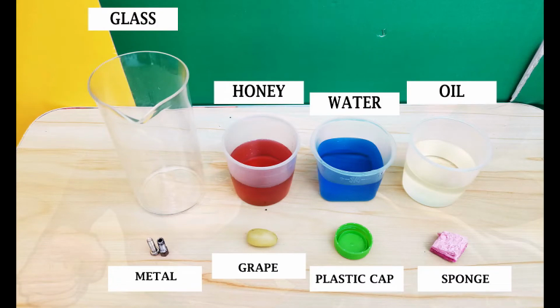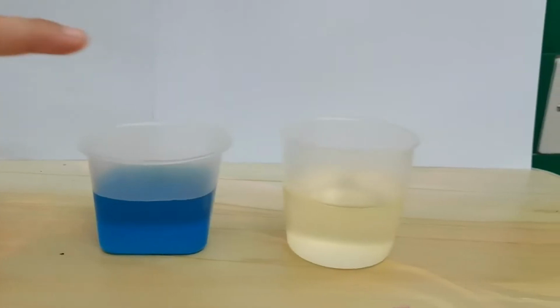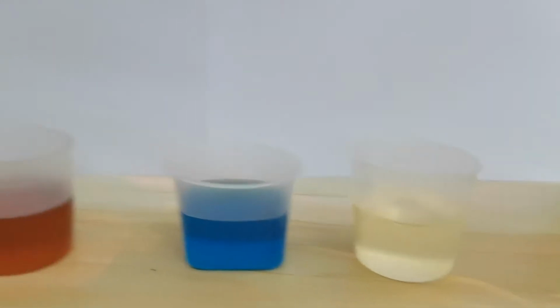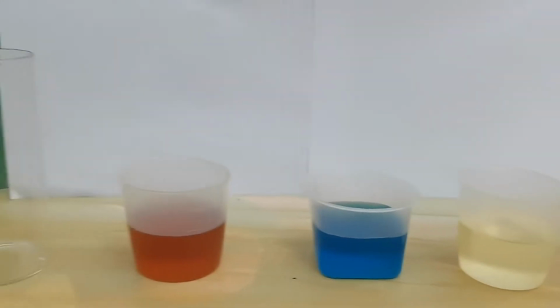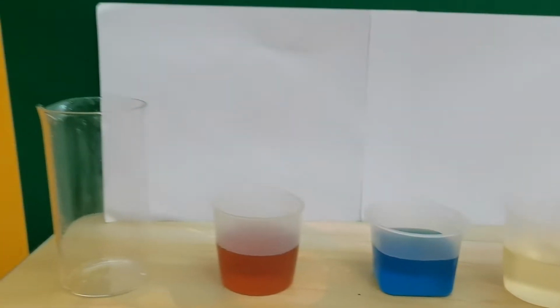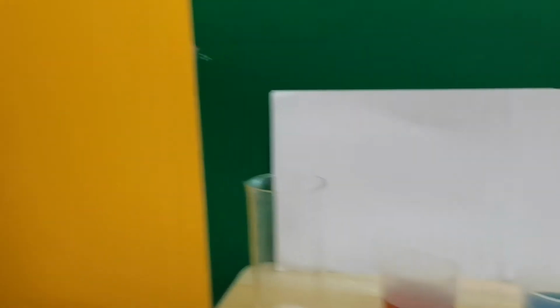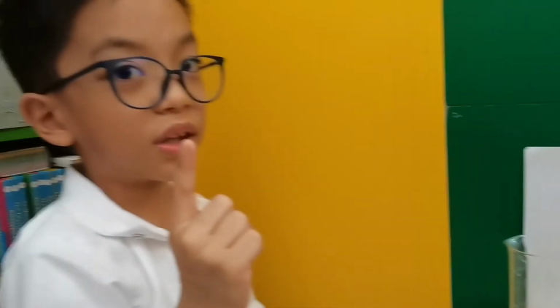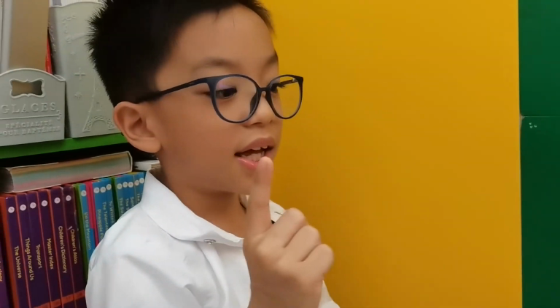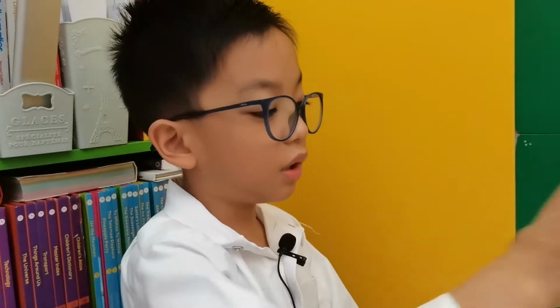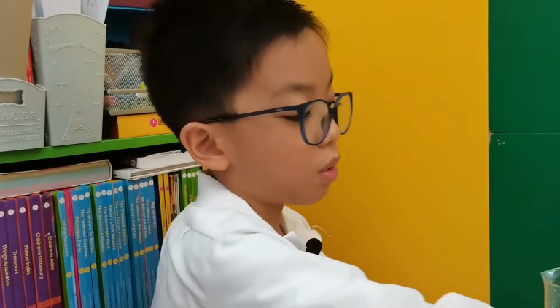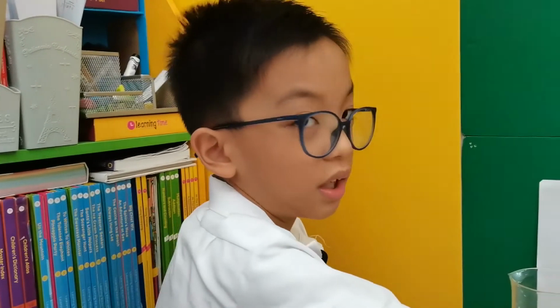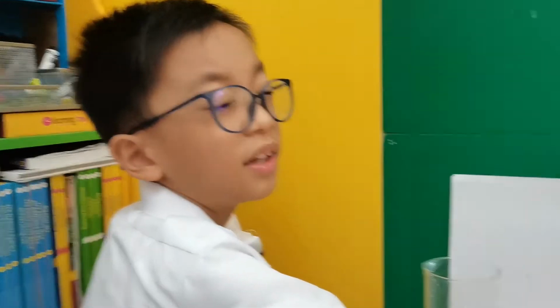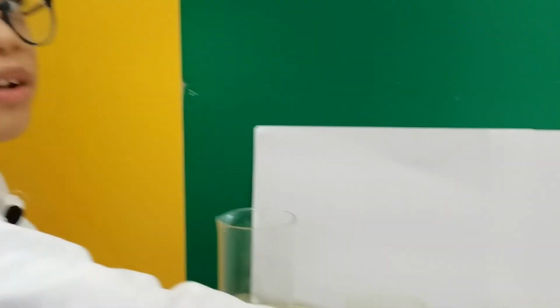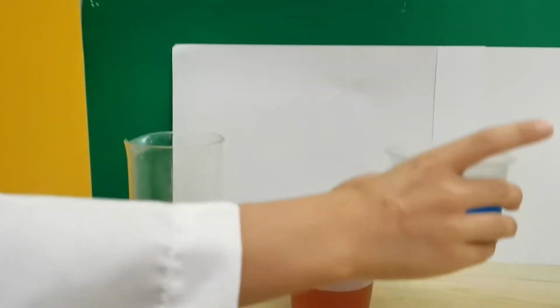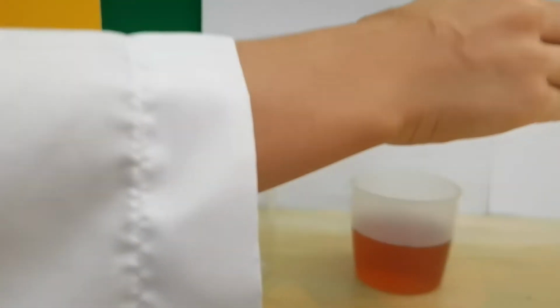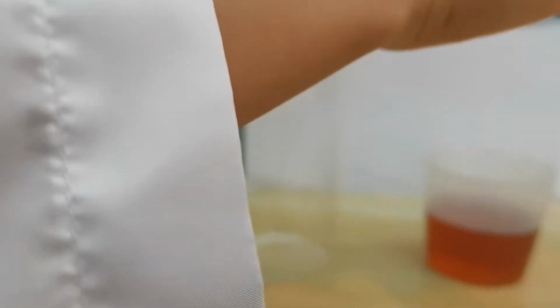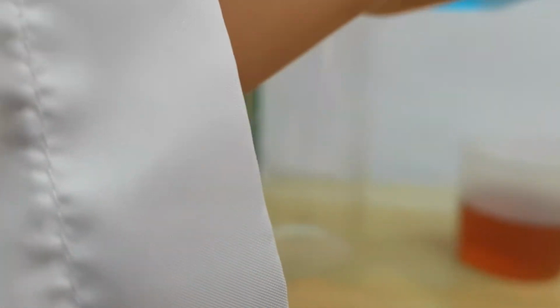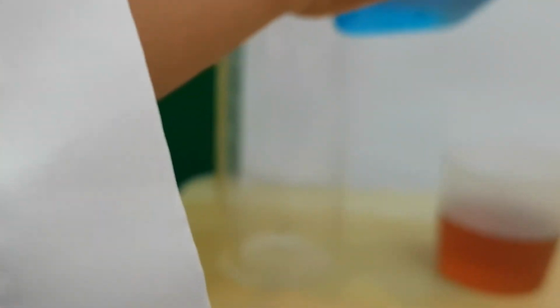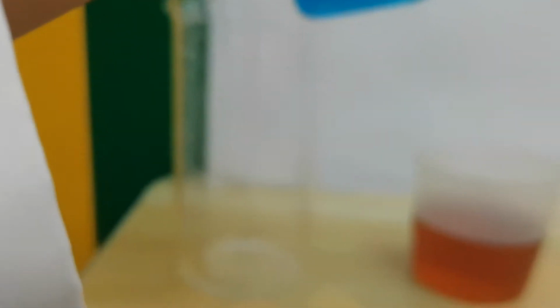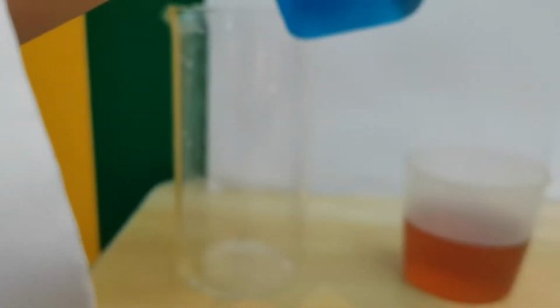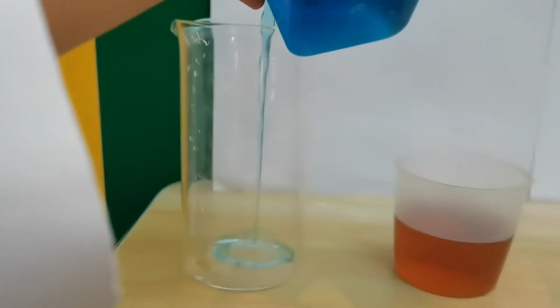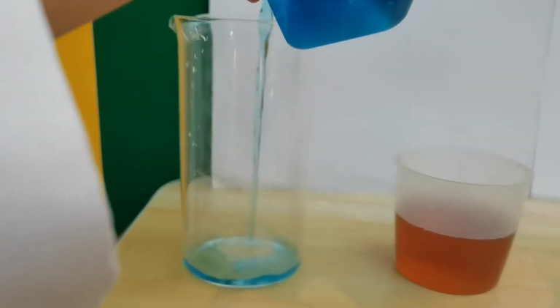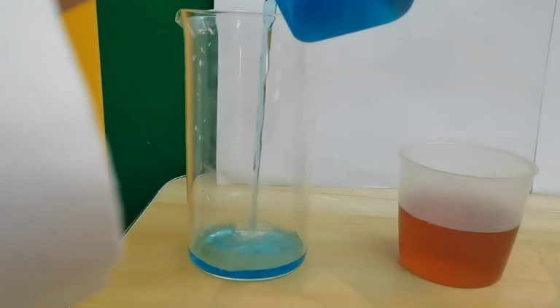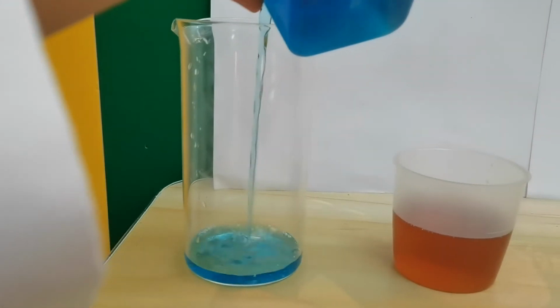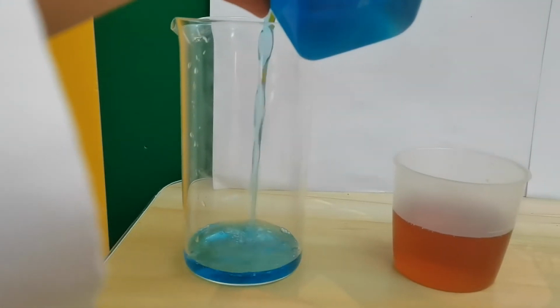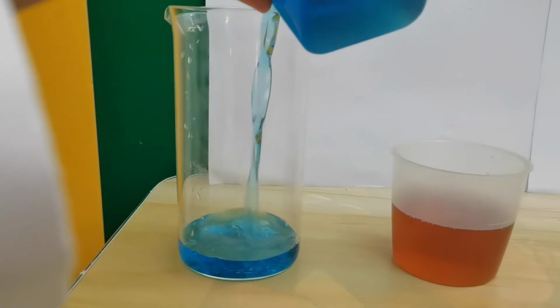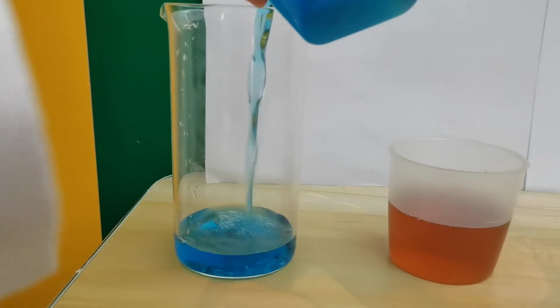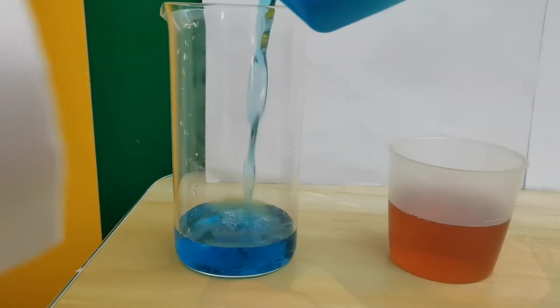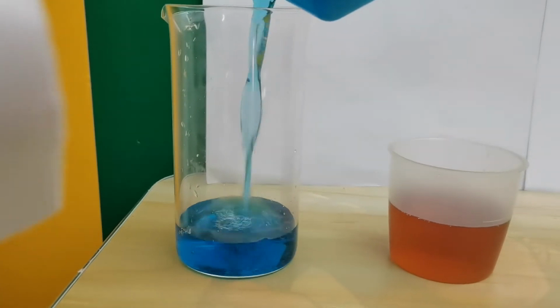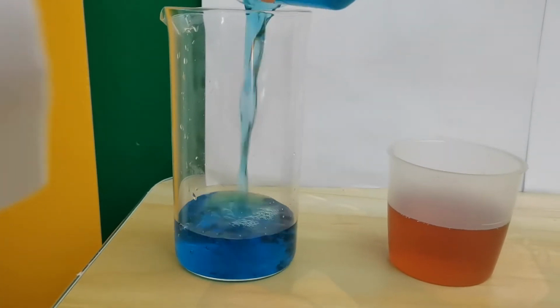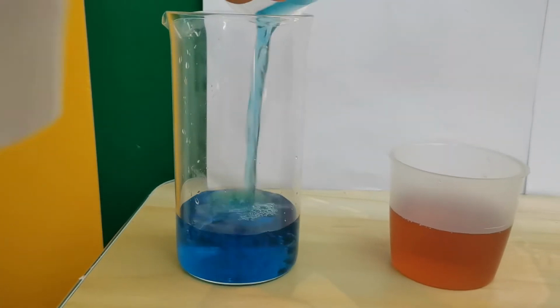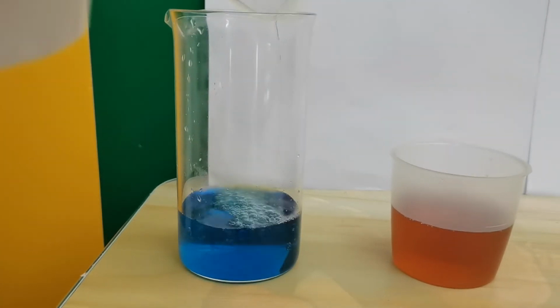The first step is we're going to put in the water. Let's pour. Slowly, okay. There you go. Looks so good.